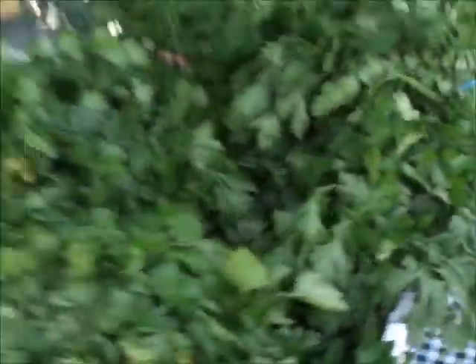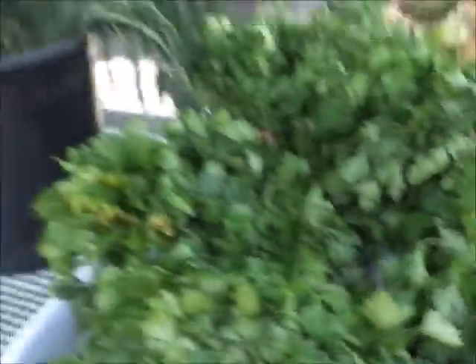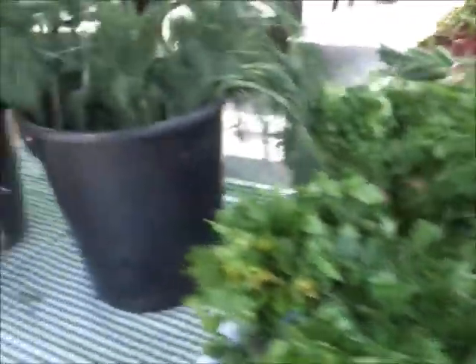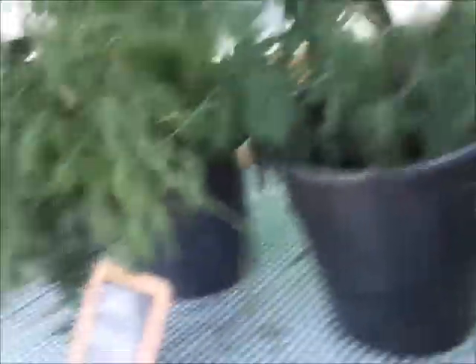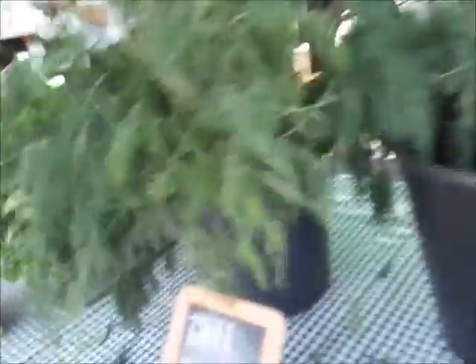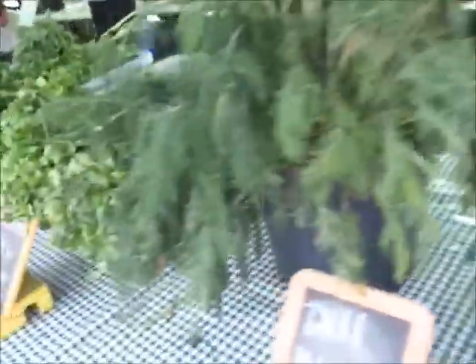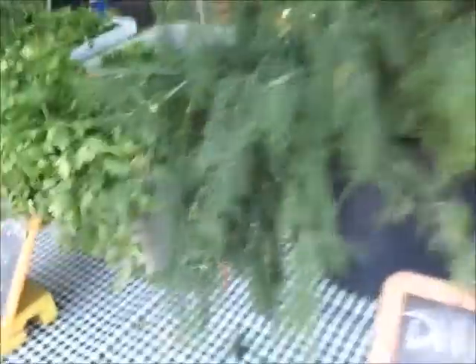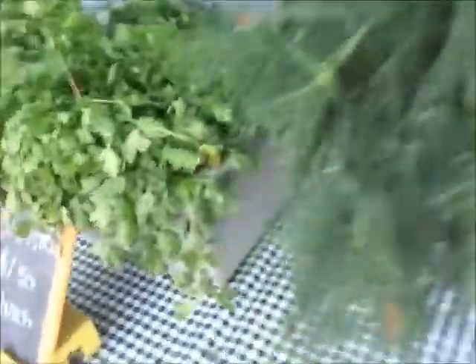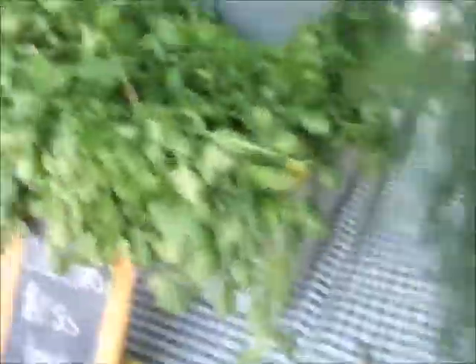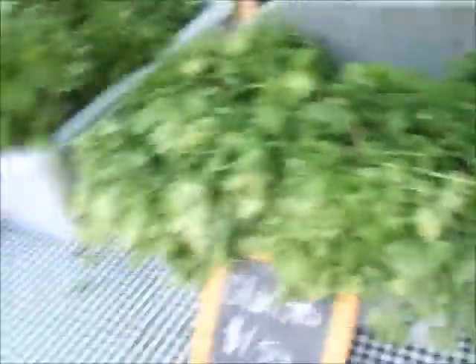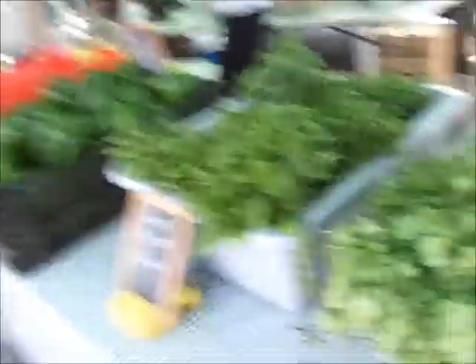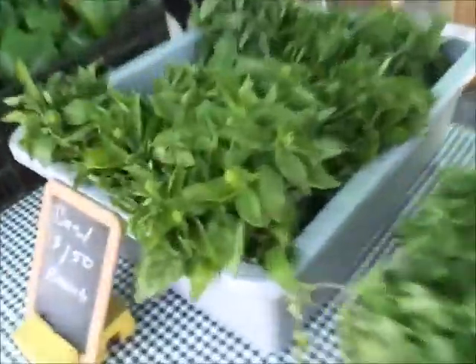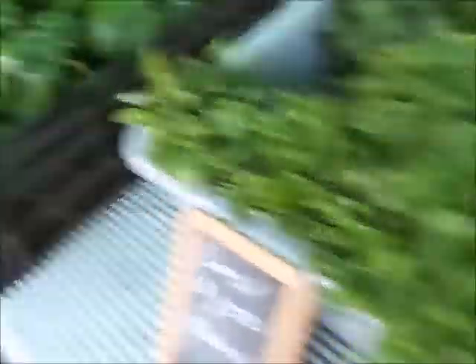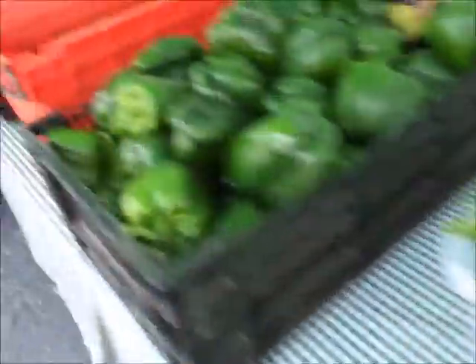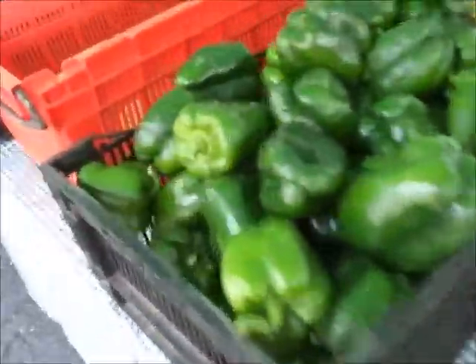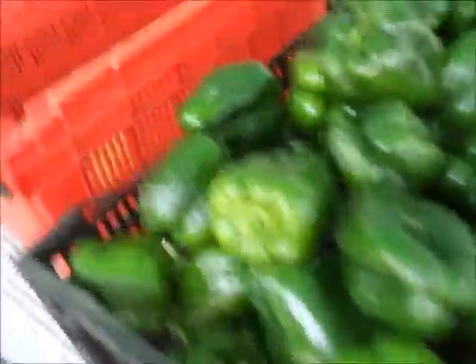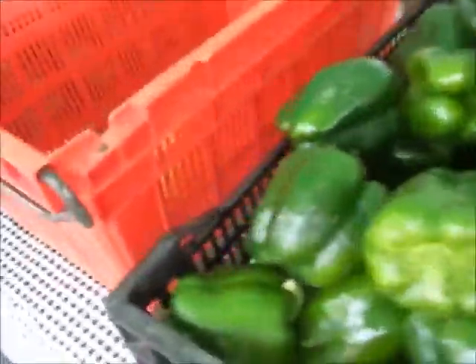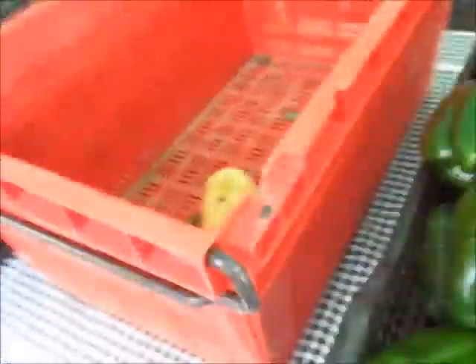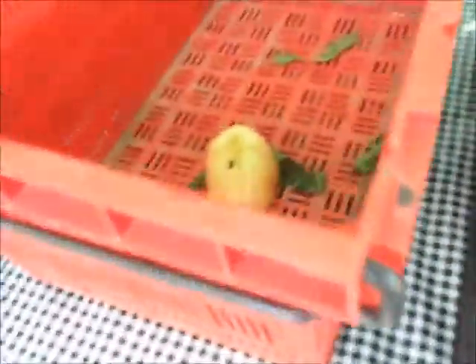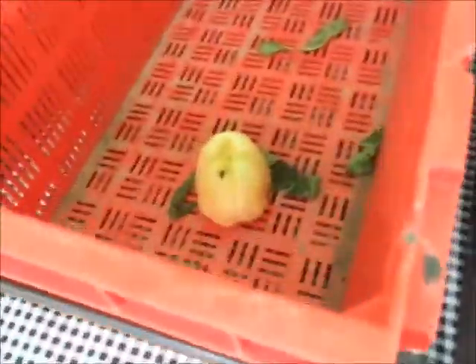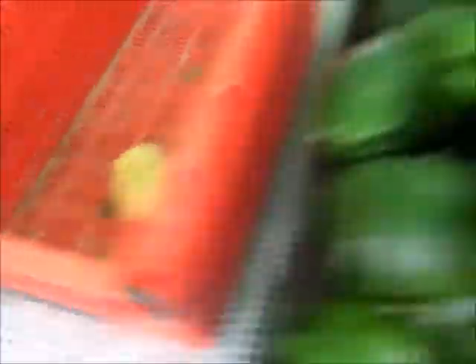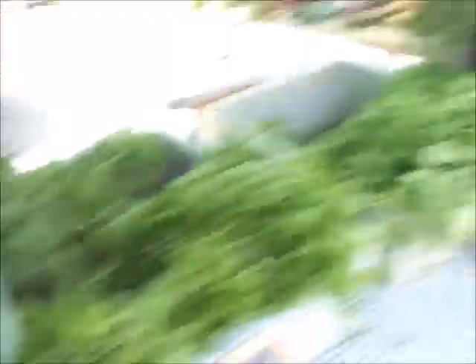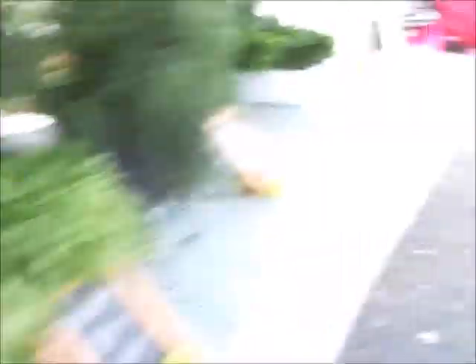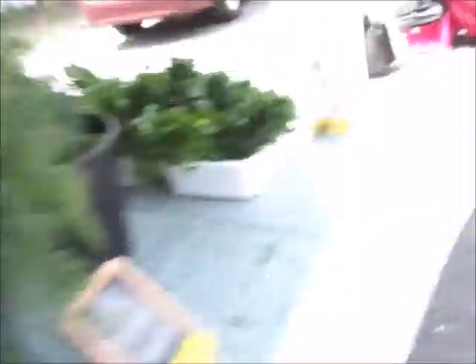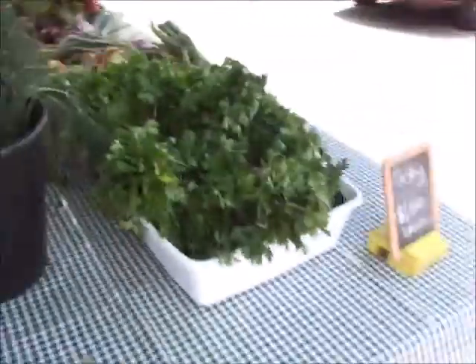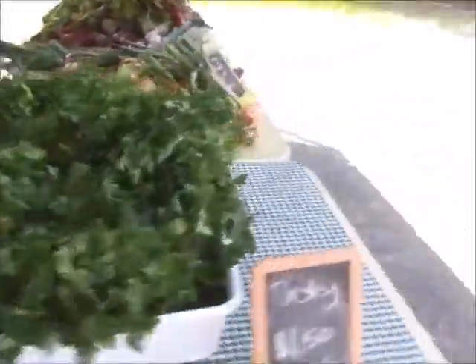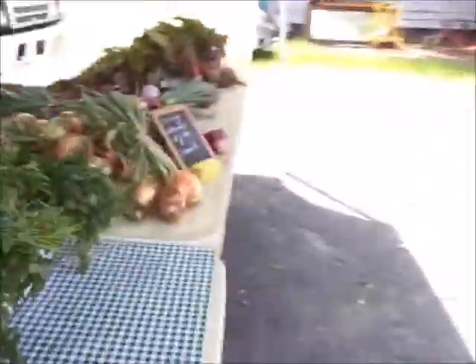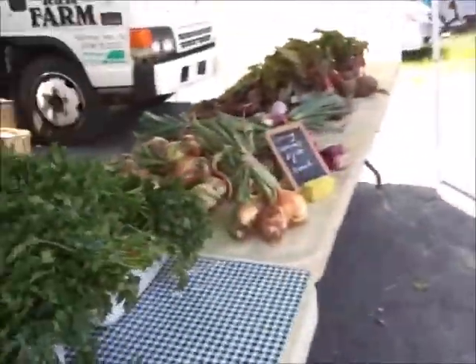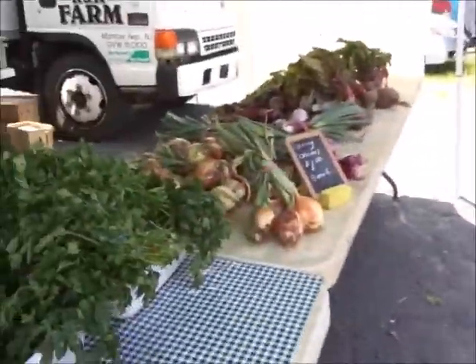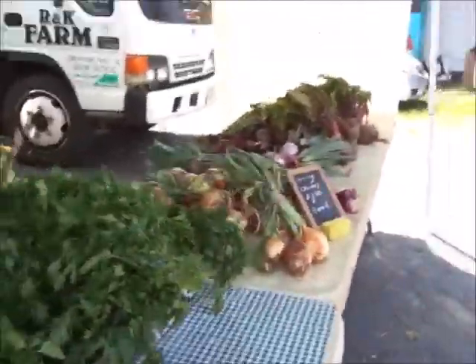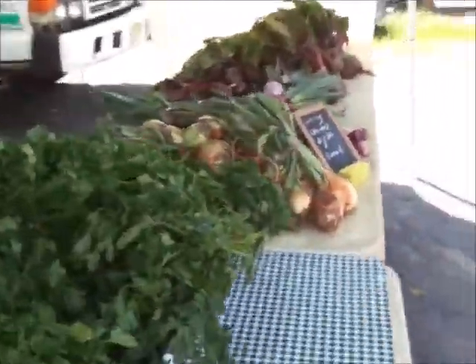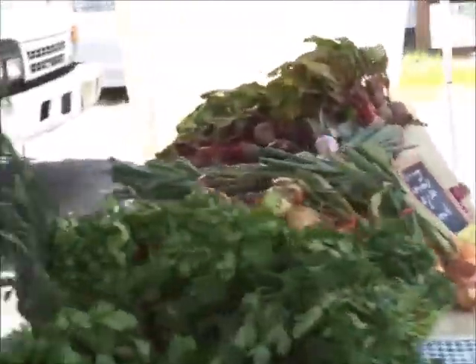You have some parsley, some dill, cilantro, basil, some green peppers, and an ivory pepper. And some beets and radishes and spring onions.